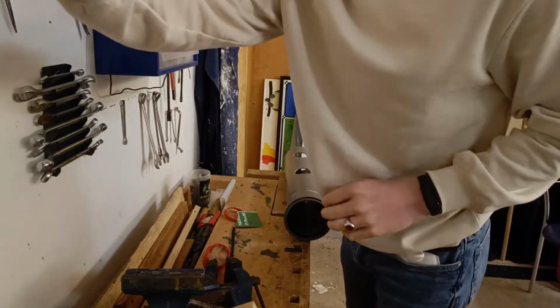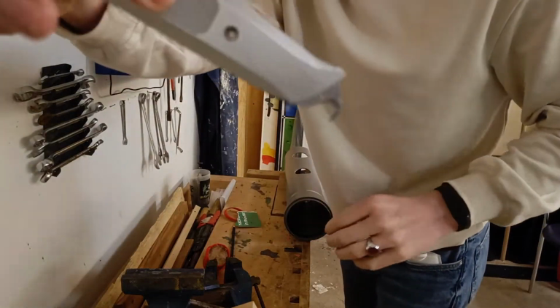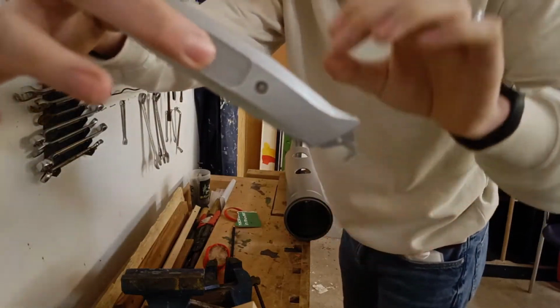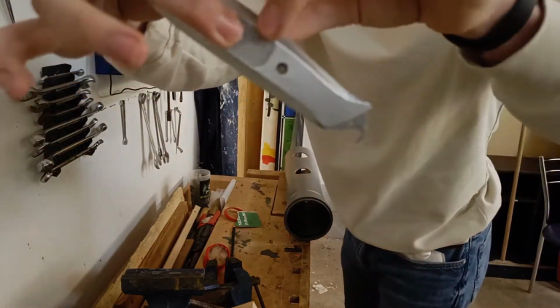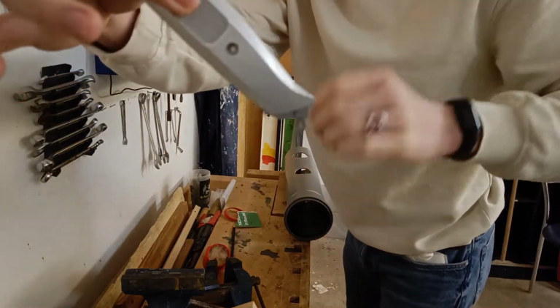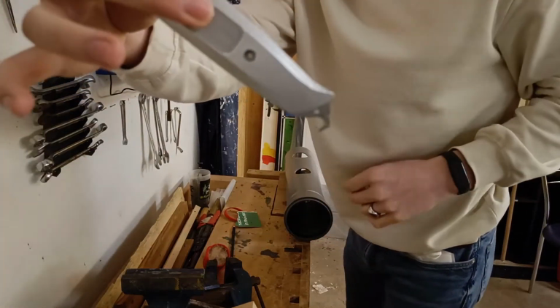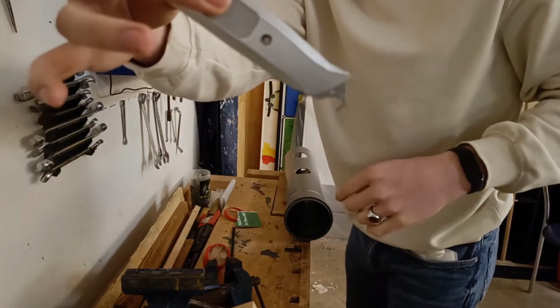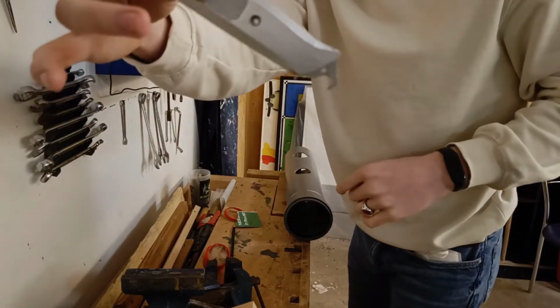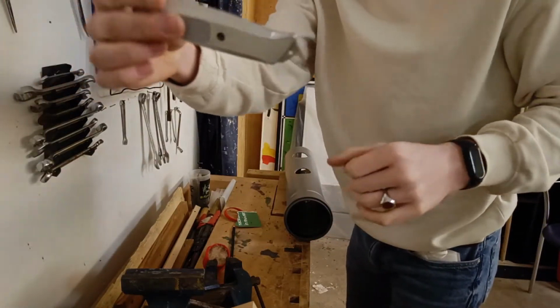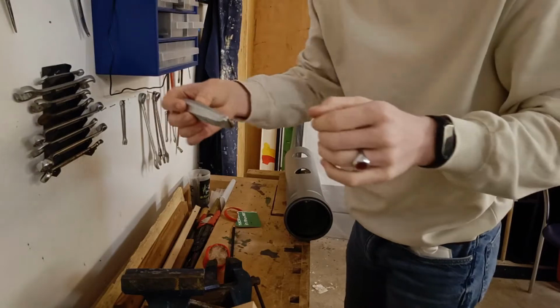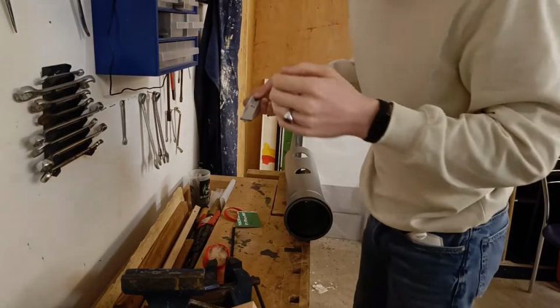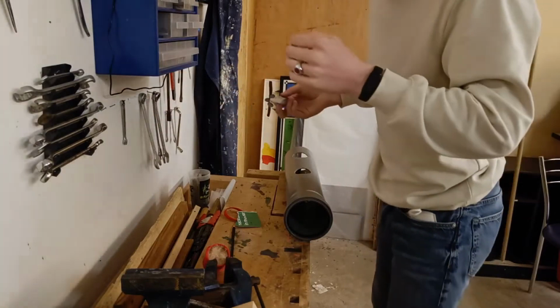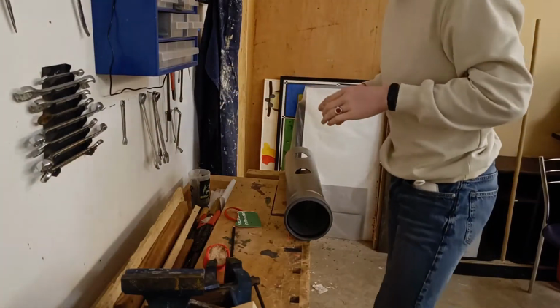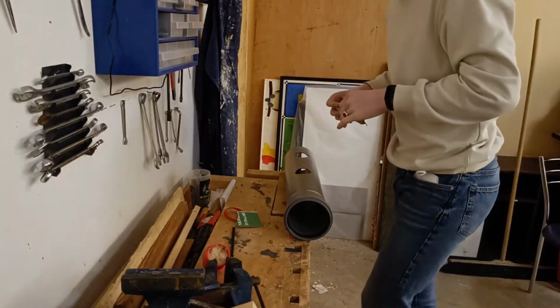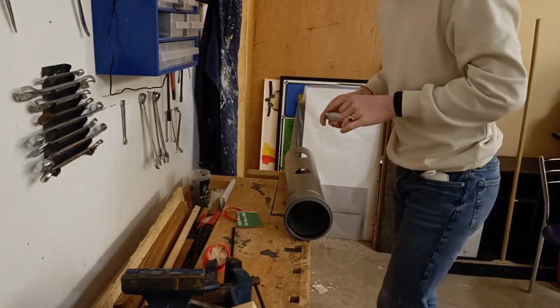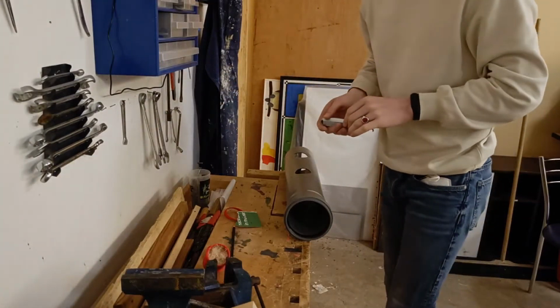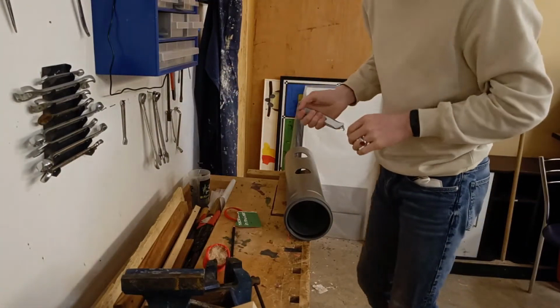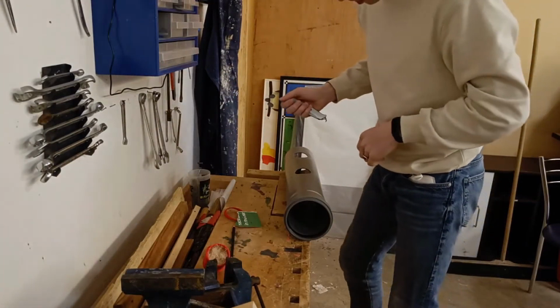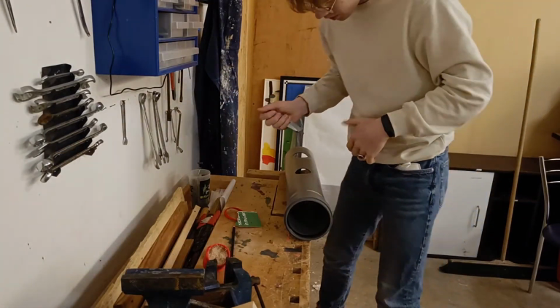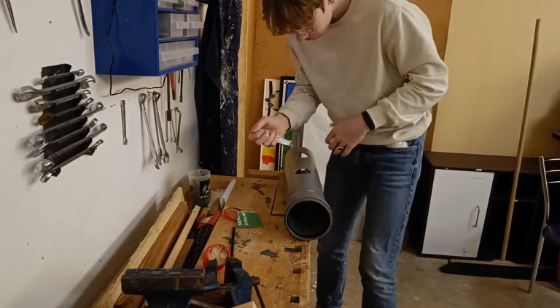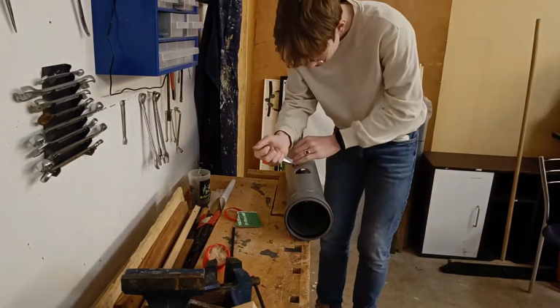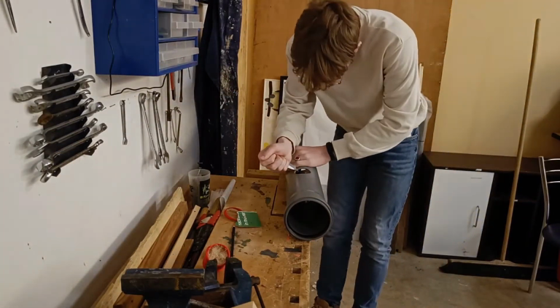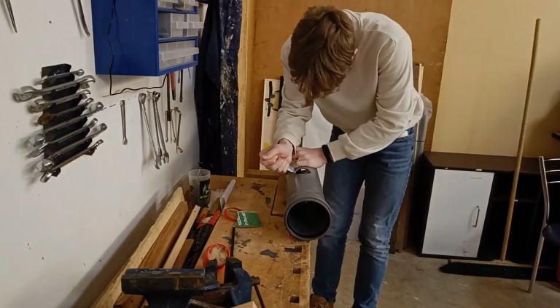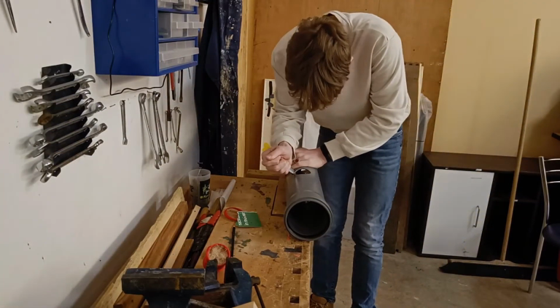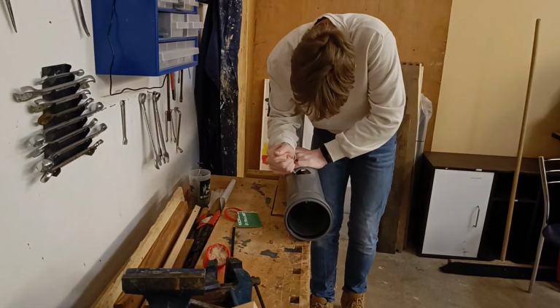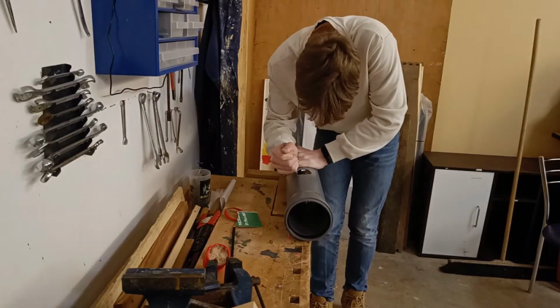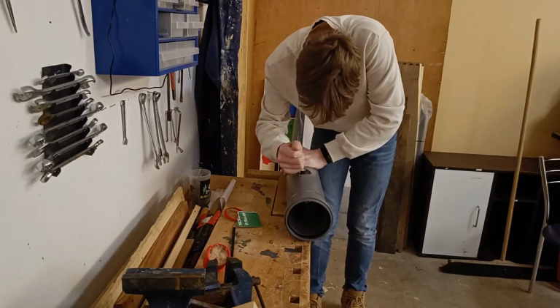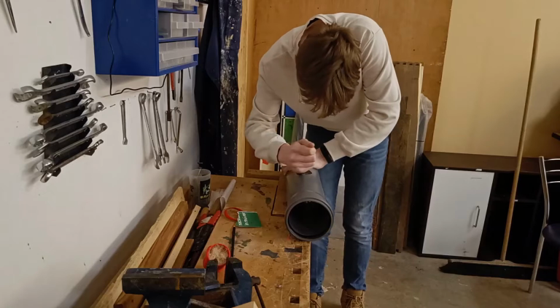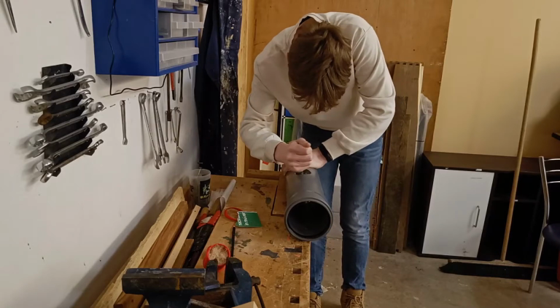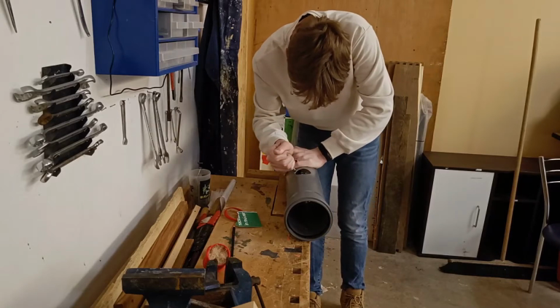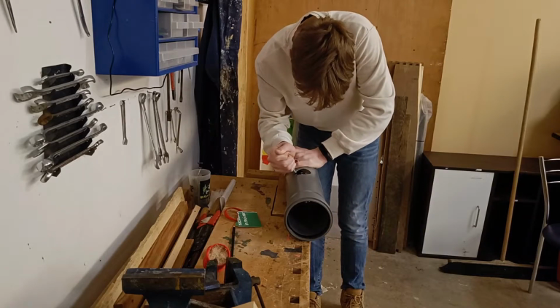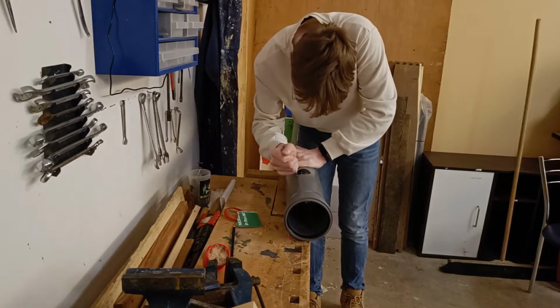Here you can see a very fancy tool, which essentially just is a very sharp knife in shape of a little hook, which I'm using to cut the pipe apart. It's working very good.